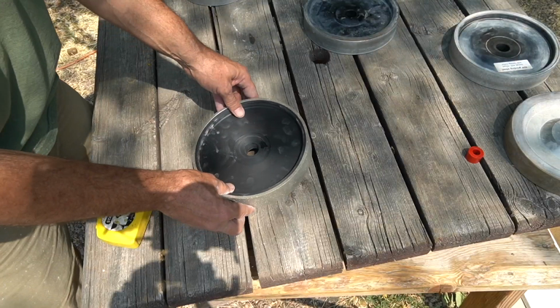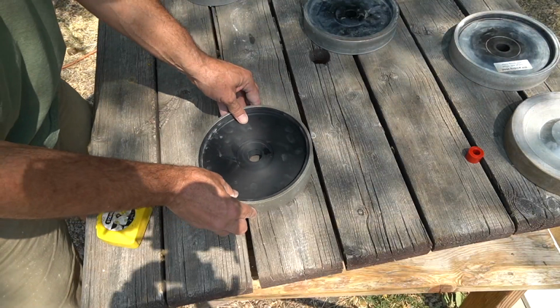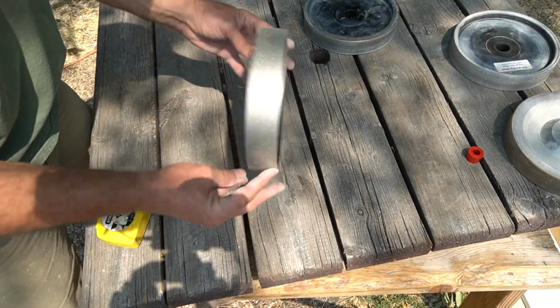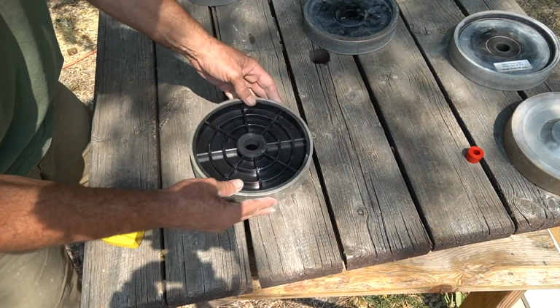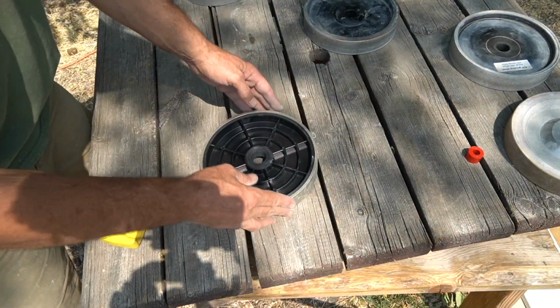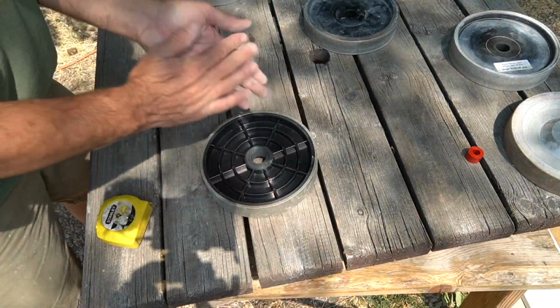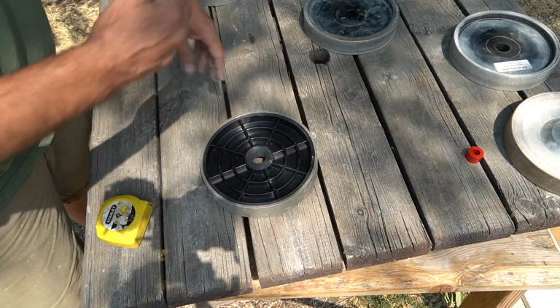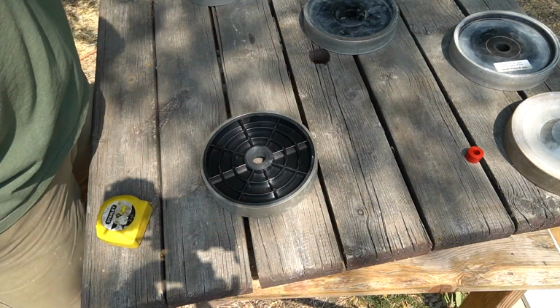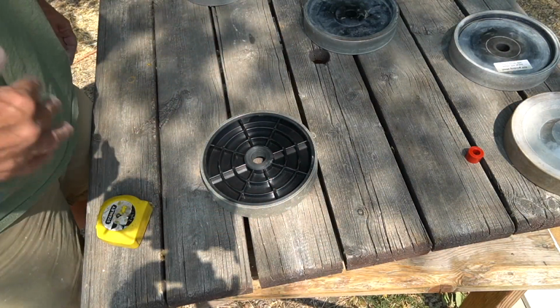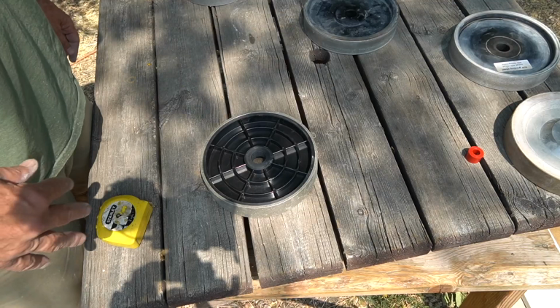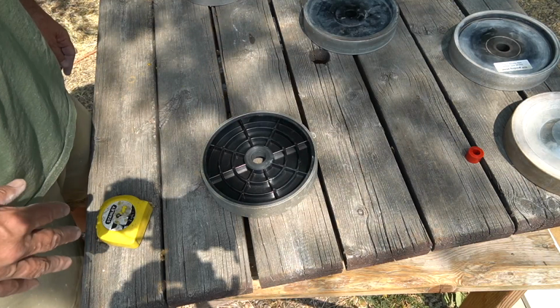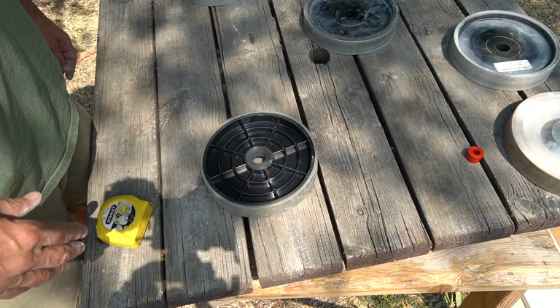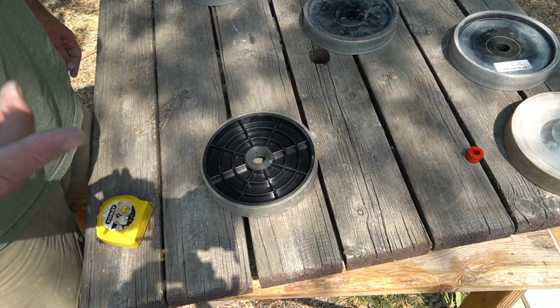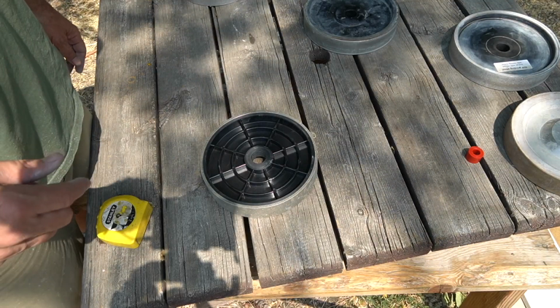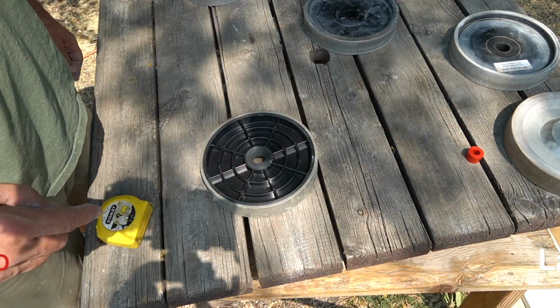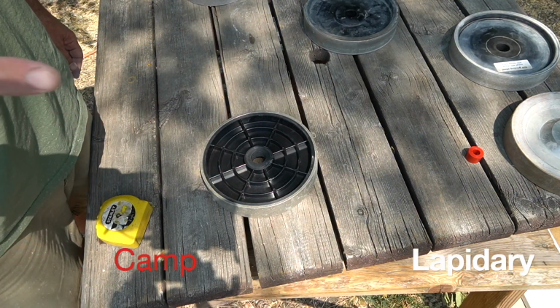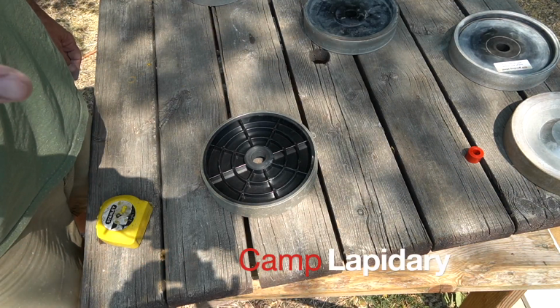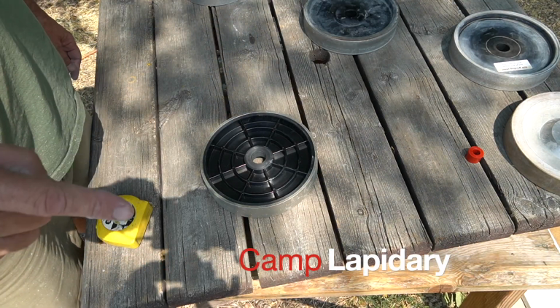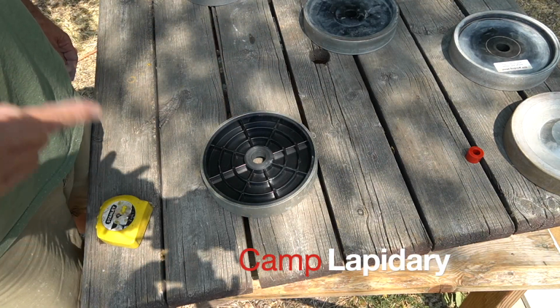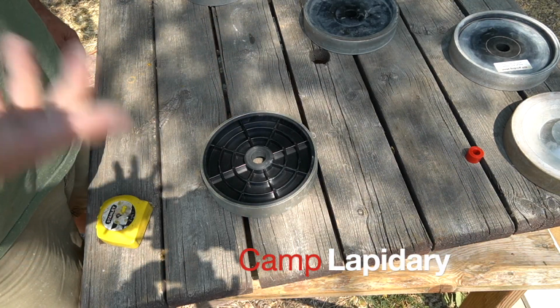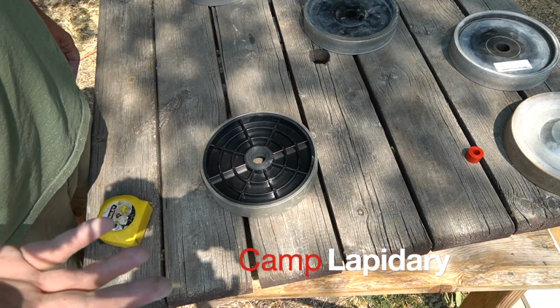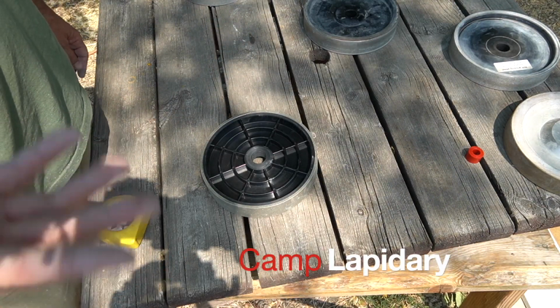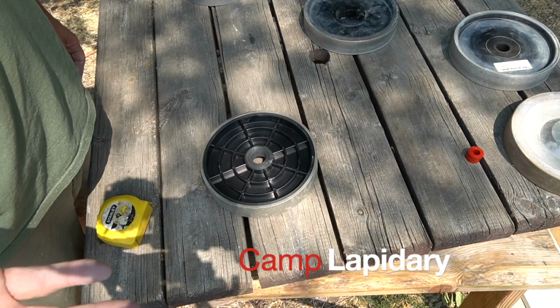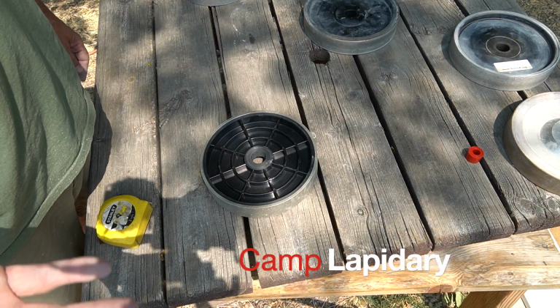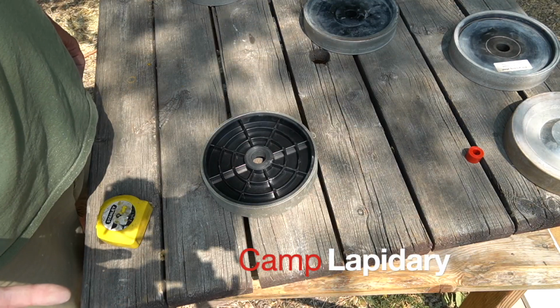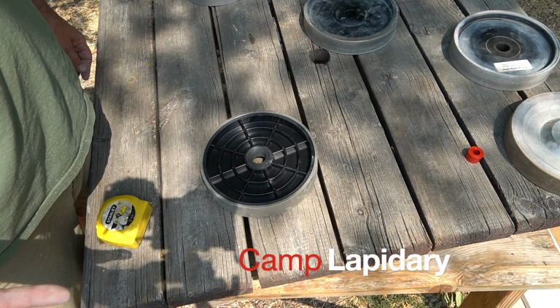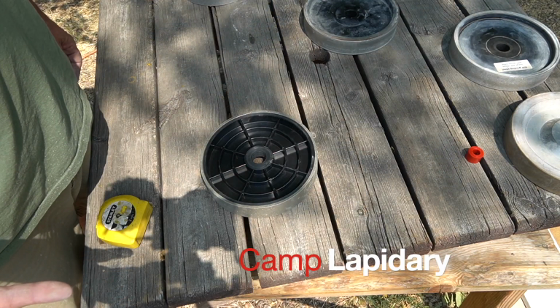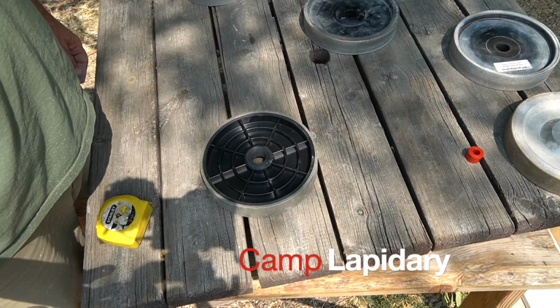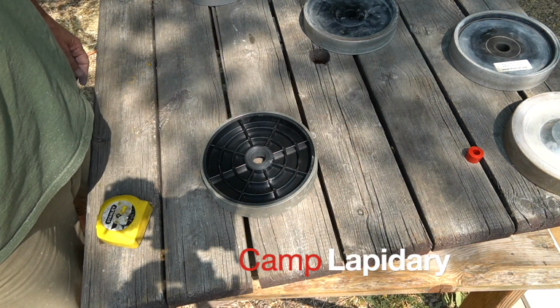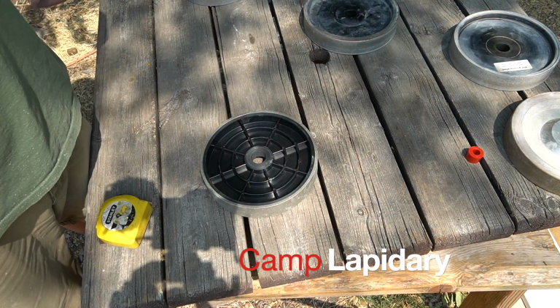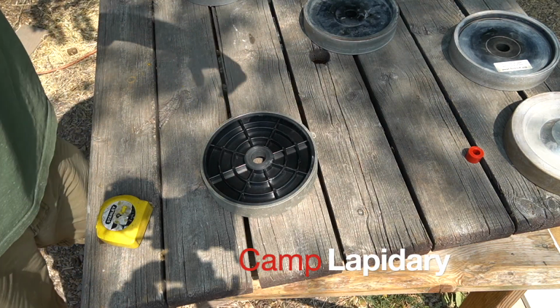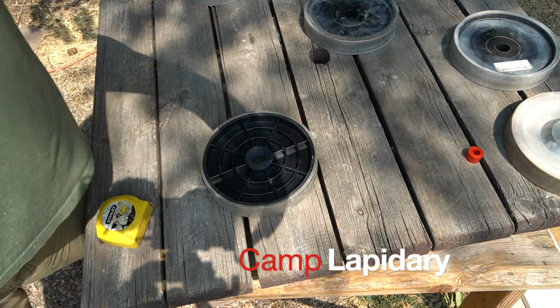Alright, once again I'm Mark, this is Camp Lapidary. Thanks for watching — like, comment, and subscribe please. Thanks for watching, bye.